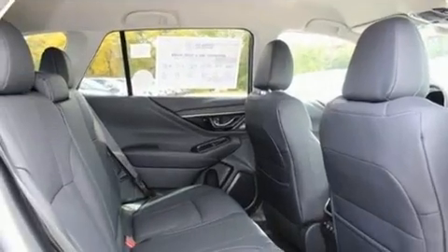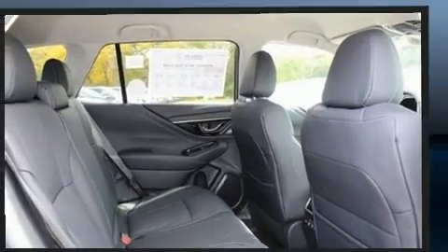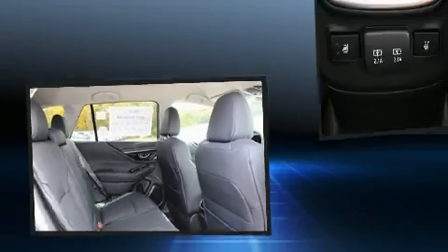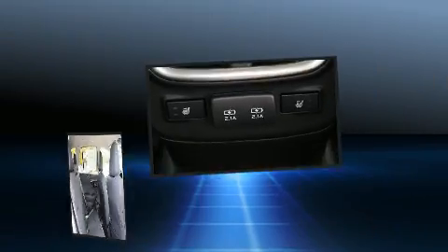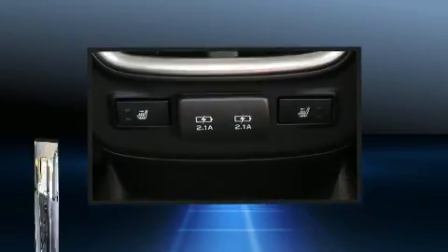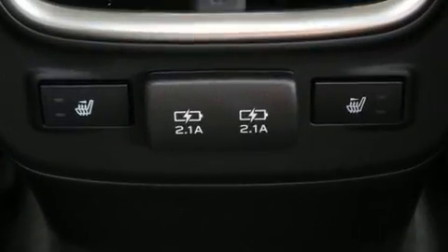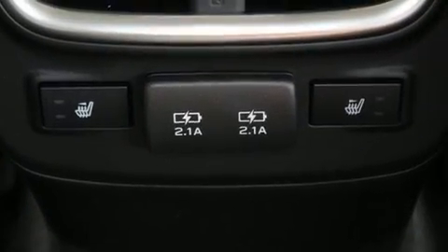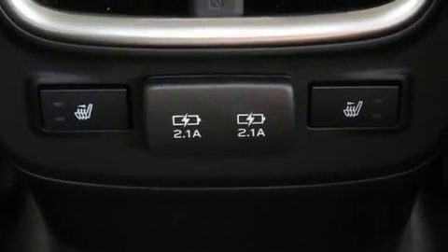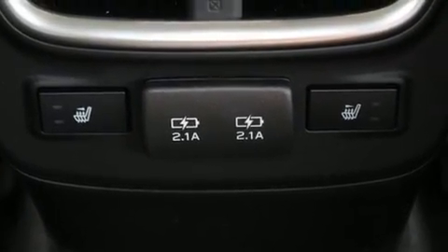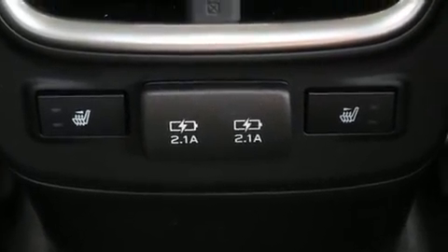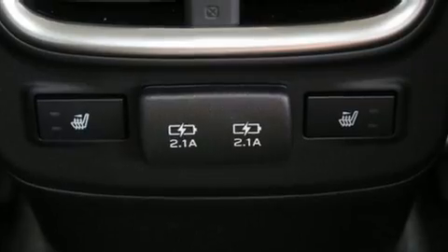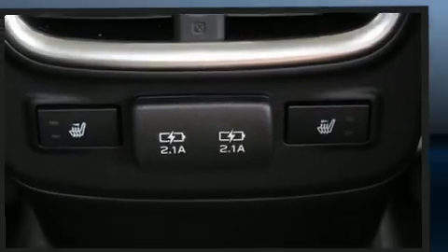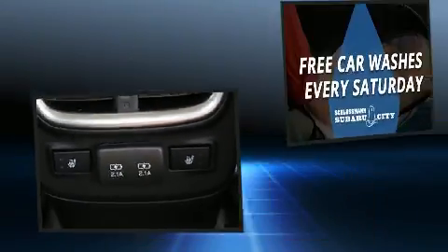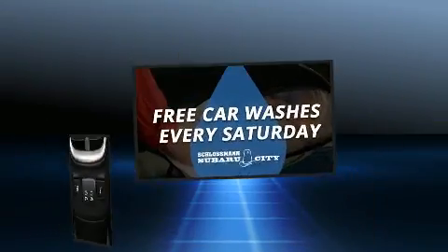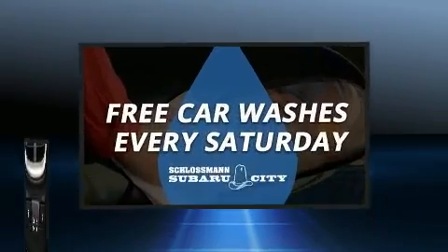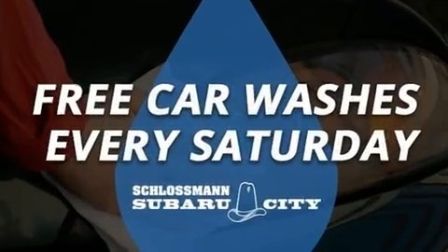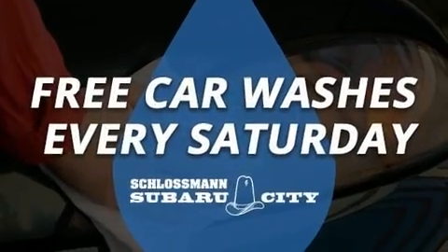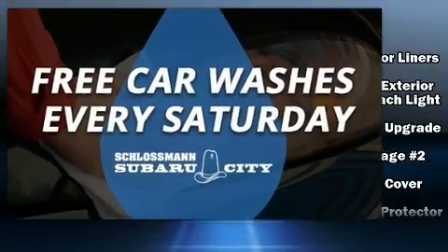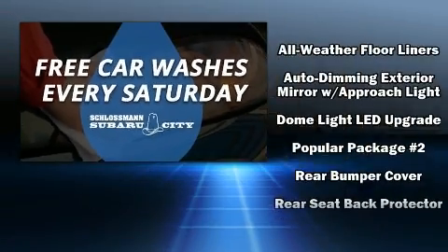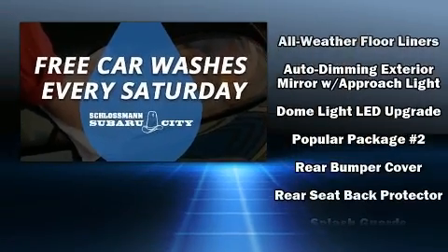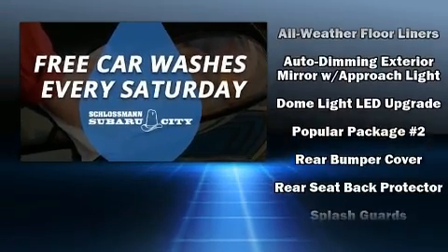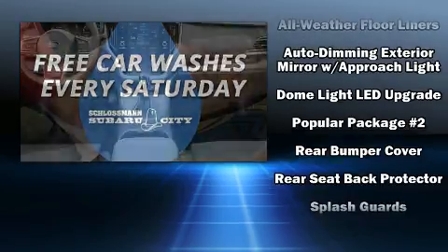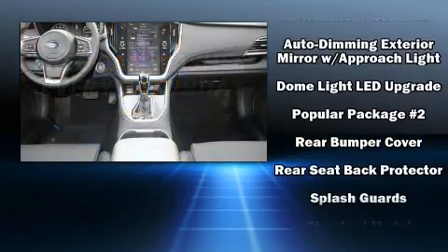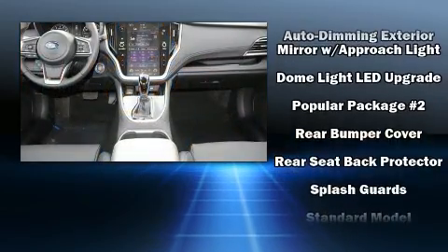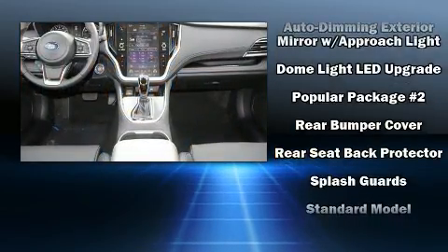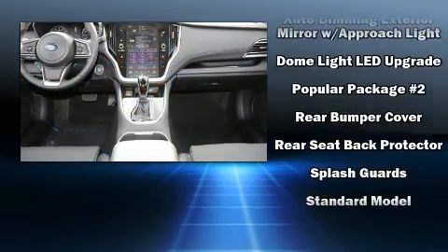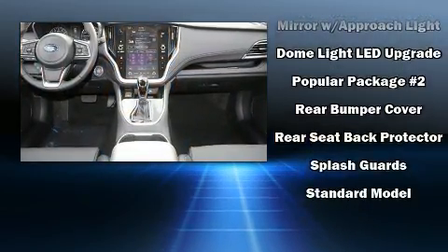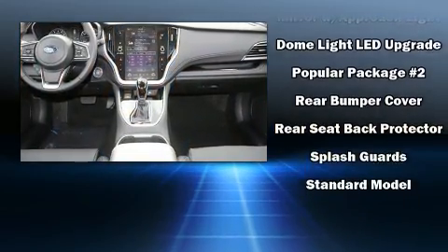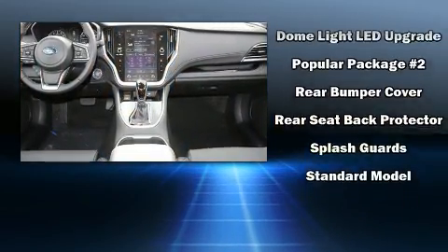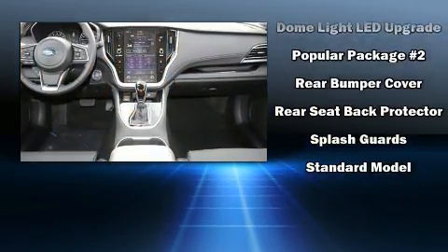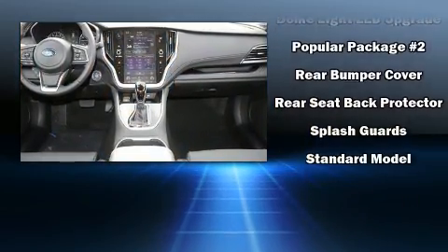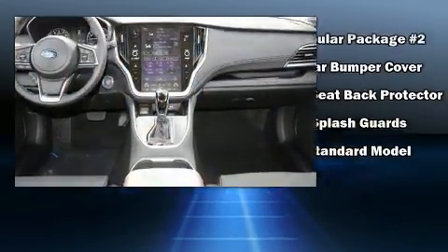Features such as automatic climate control and leather upholstery prove that economical transportation does not need to be sparsely equipped. Take assurance in side curtain airbags, providing head protection in the event of a severe collision.